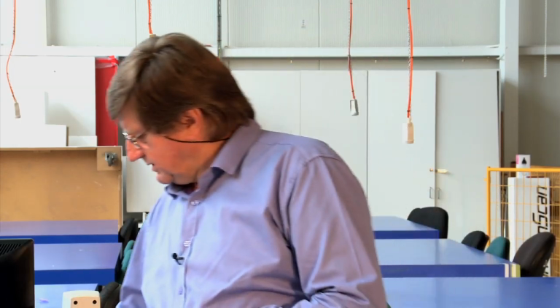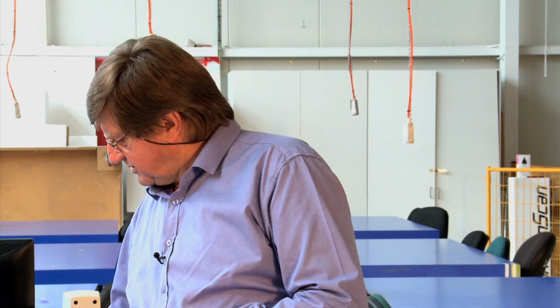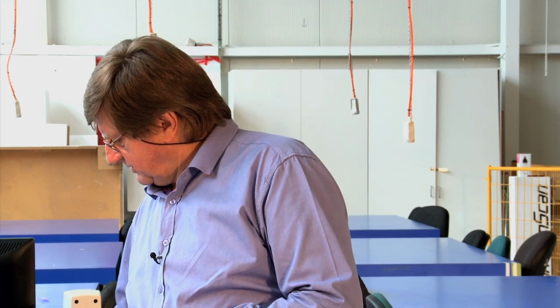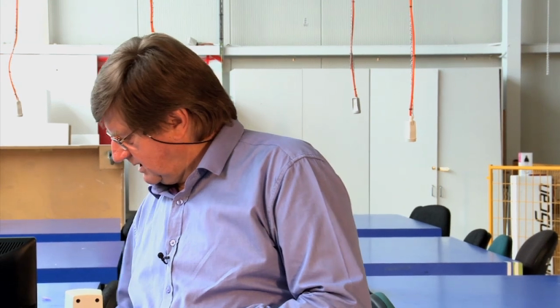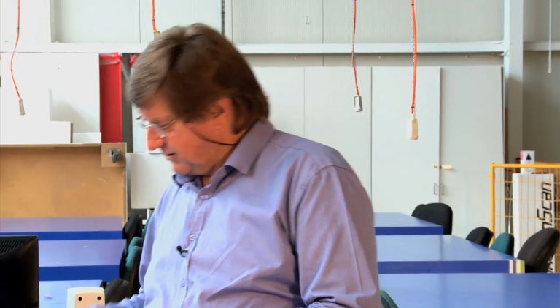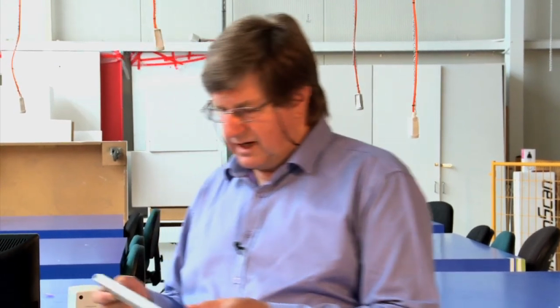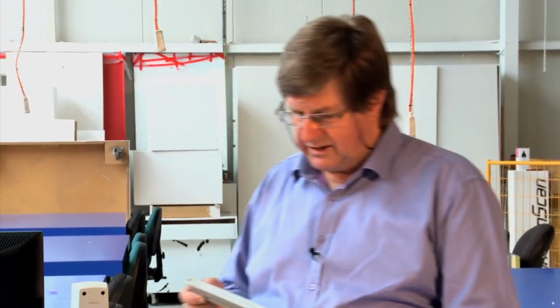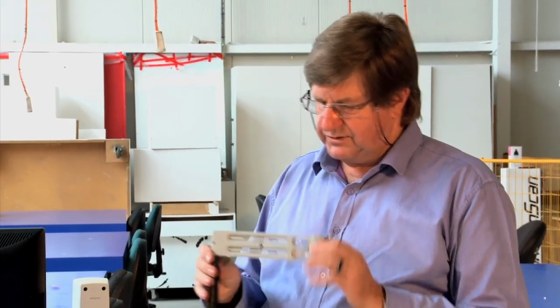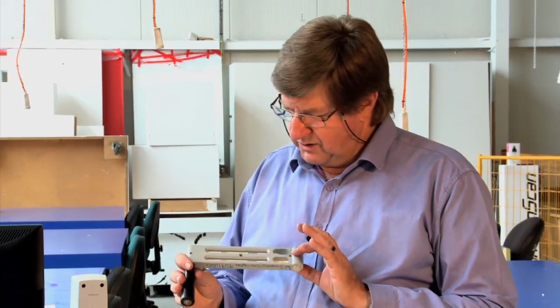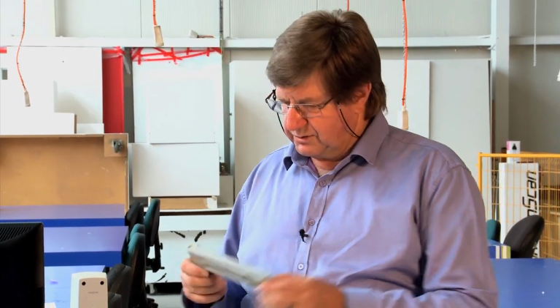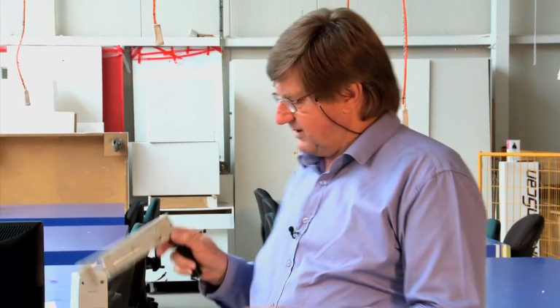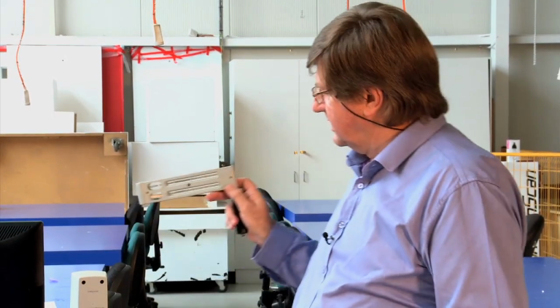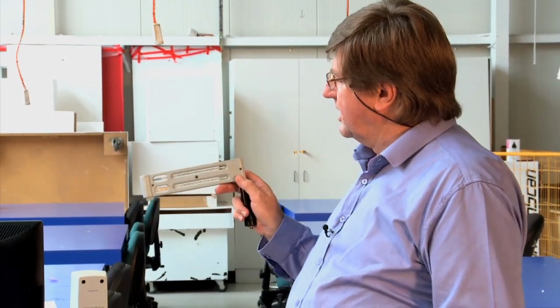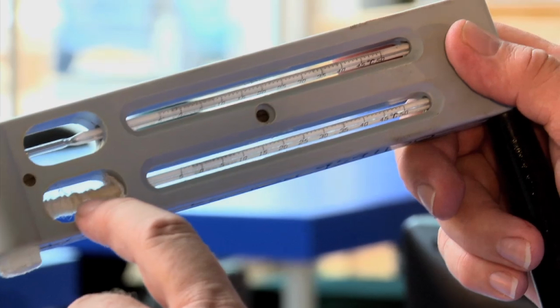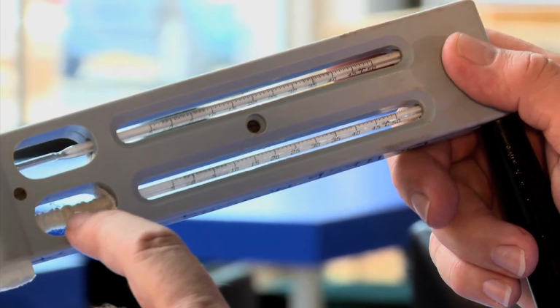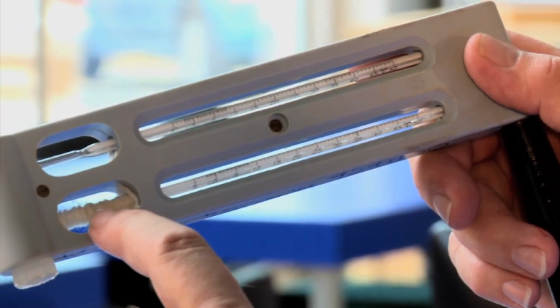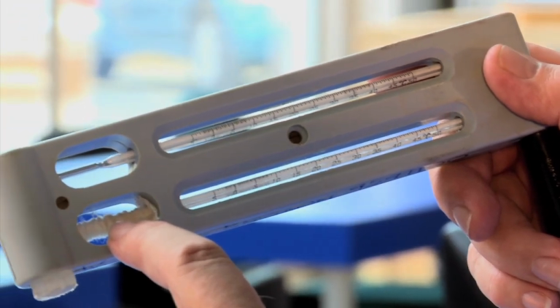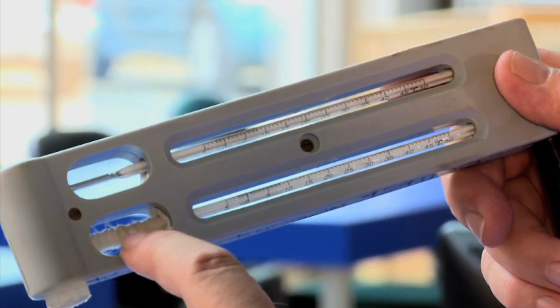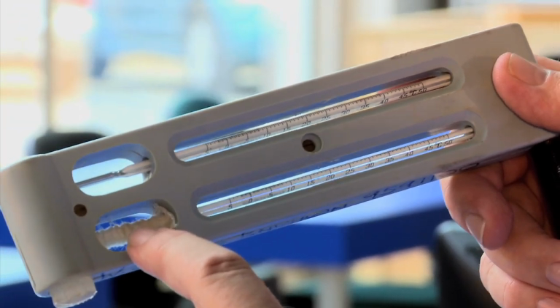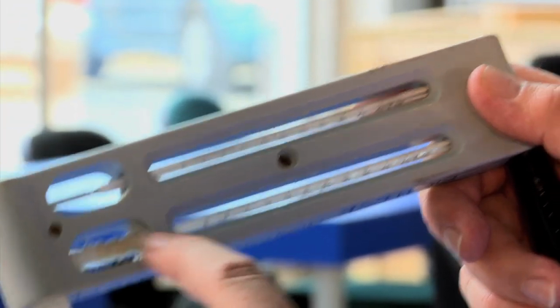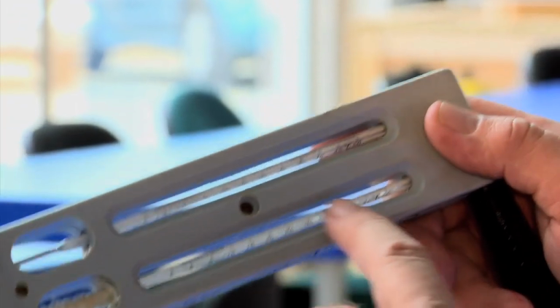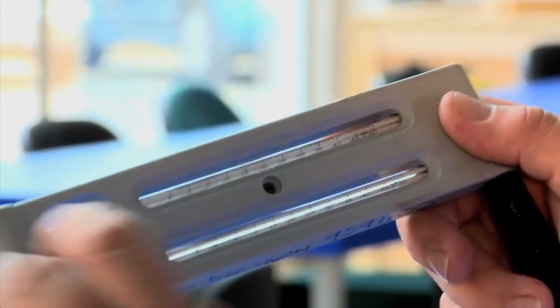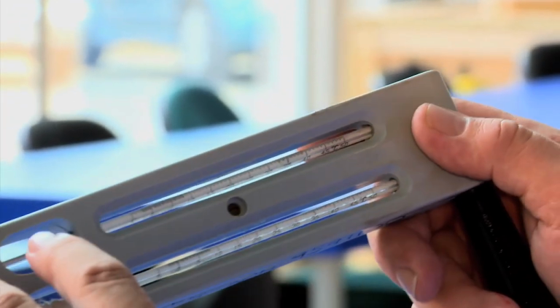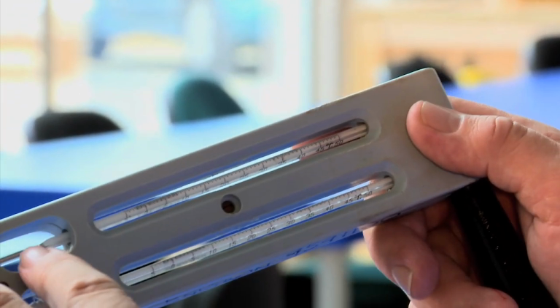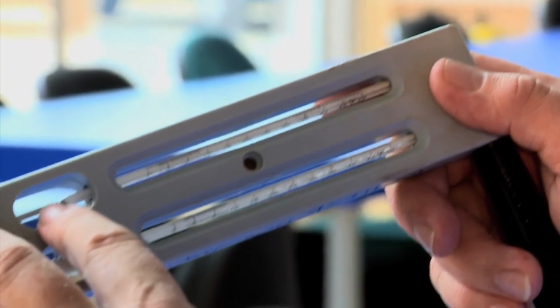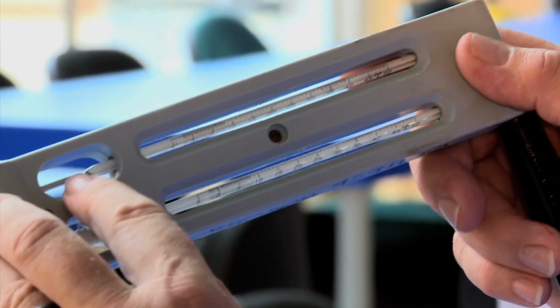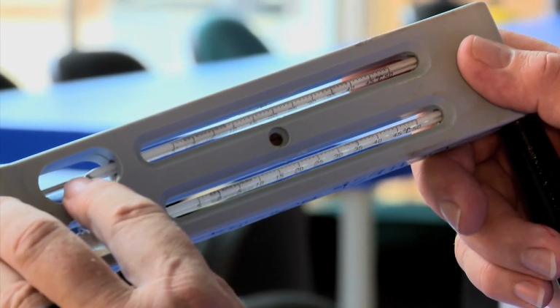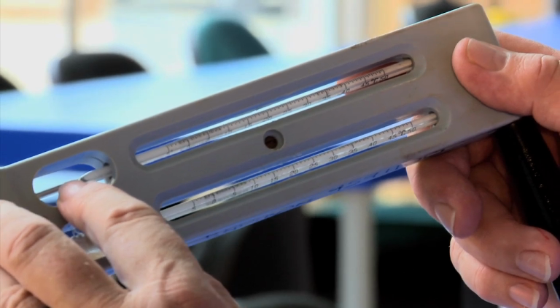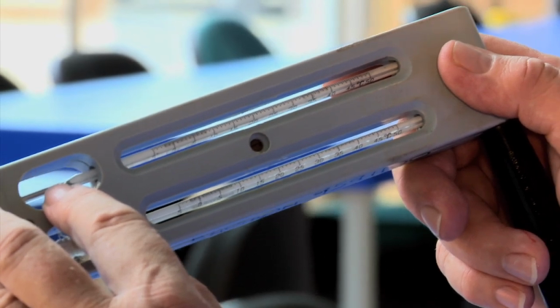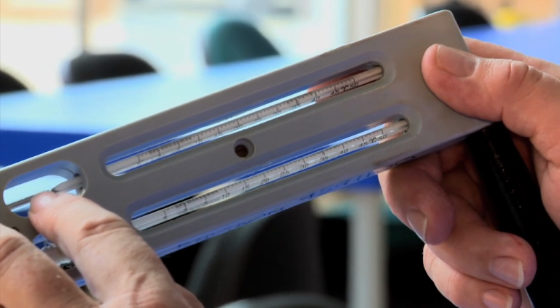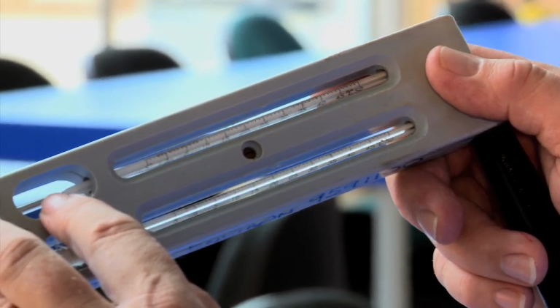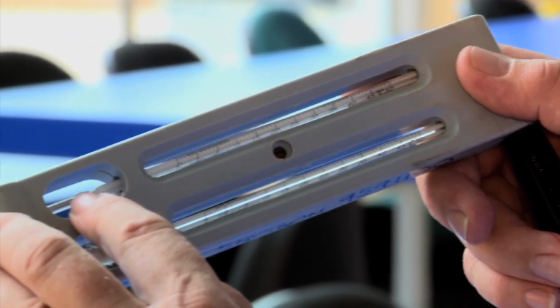Older instruments, still scientific instruments, used to look like this. We have the wet cloth around the thermometer and we have the dry bulb temperature as well.